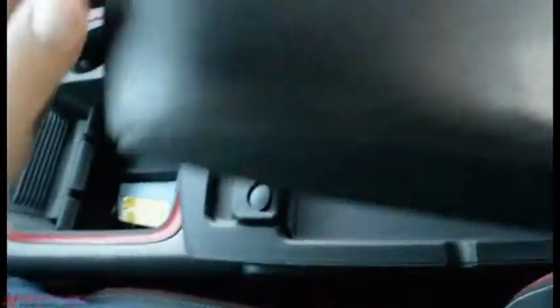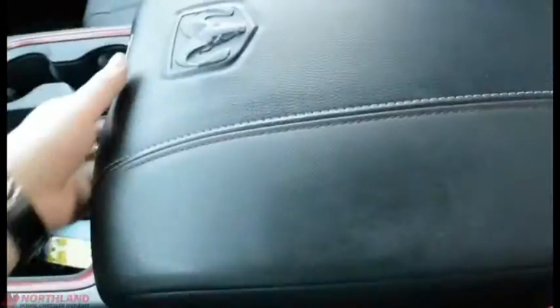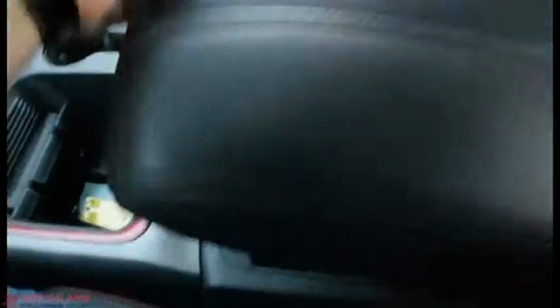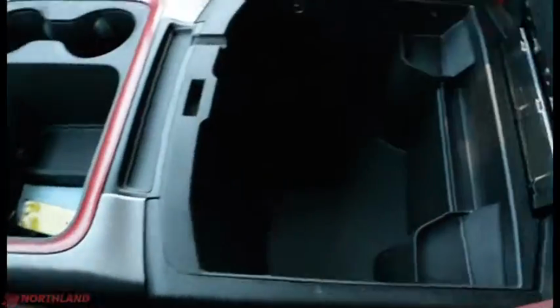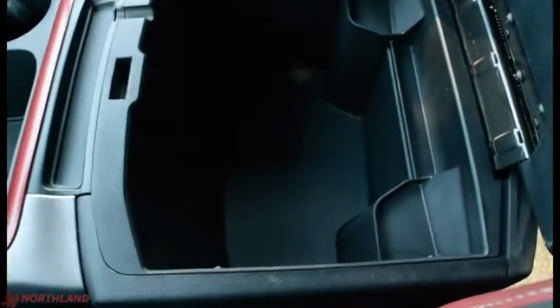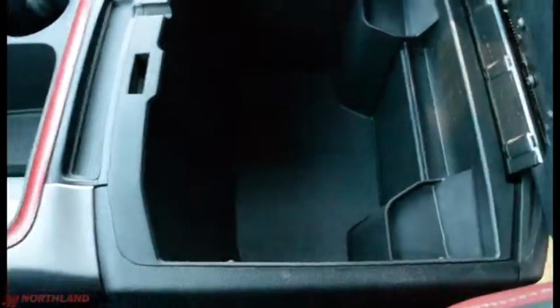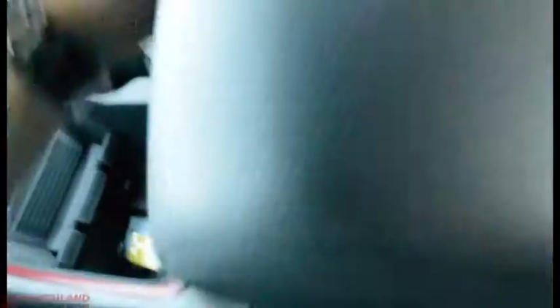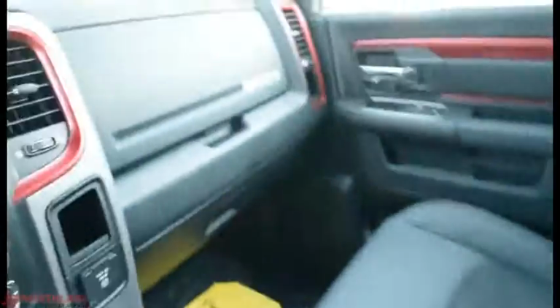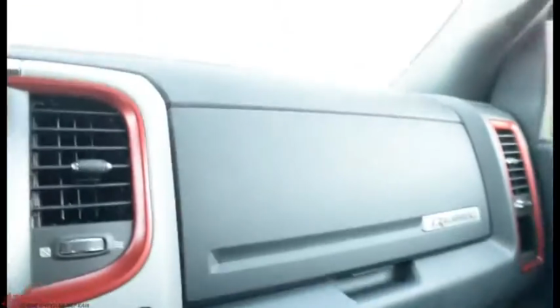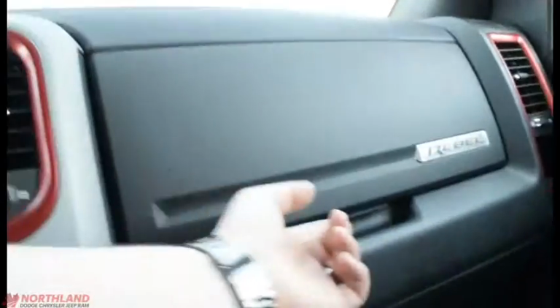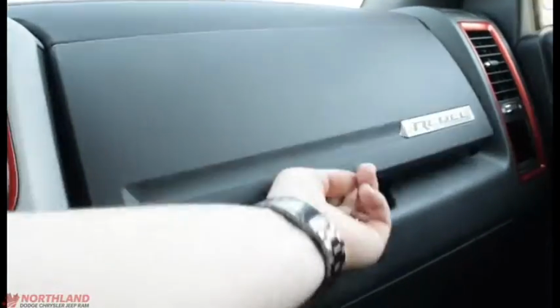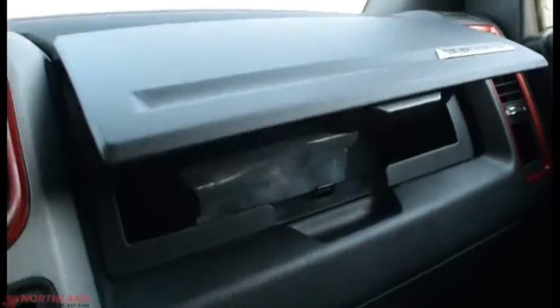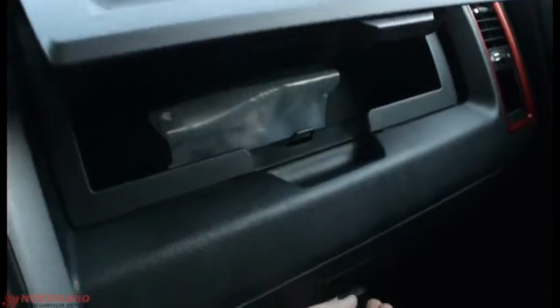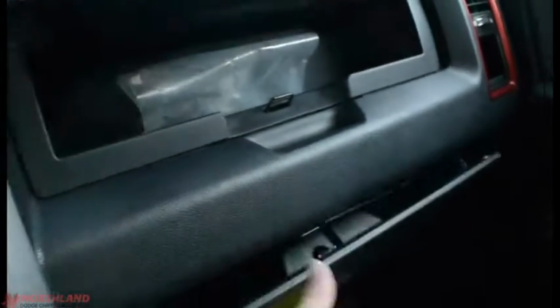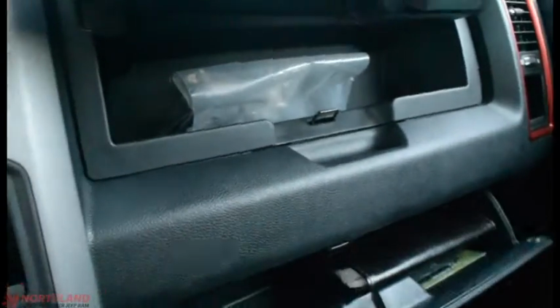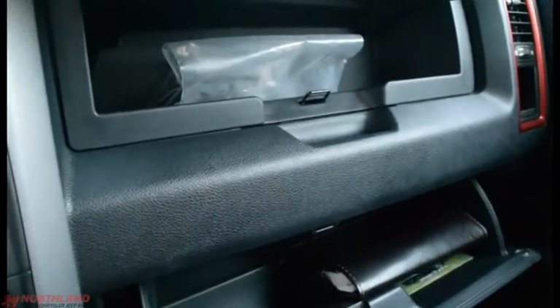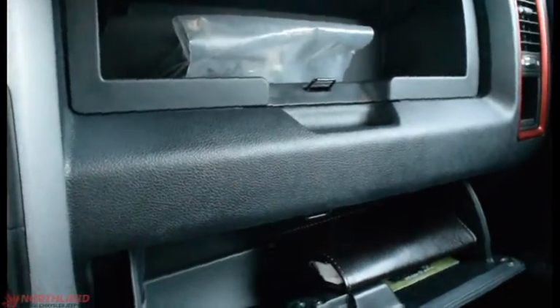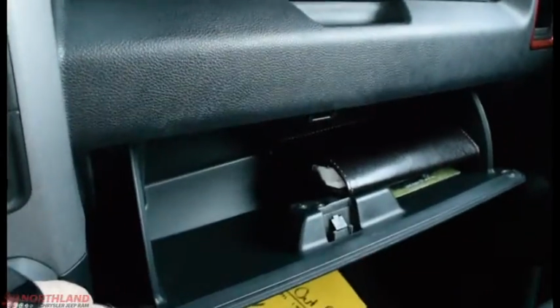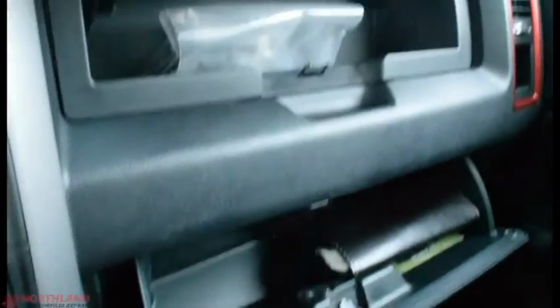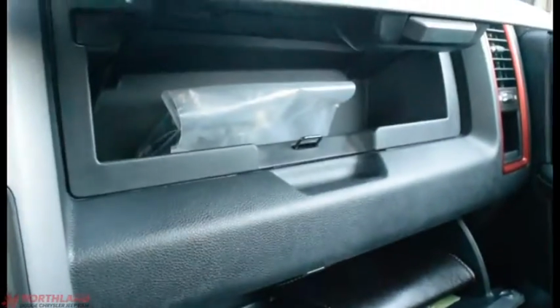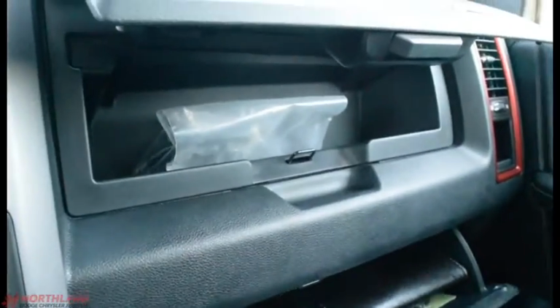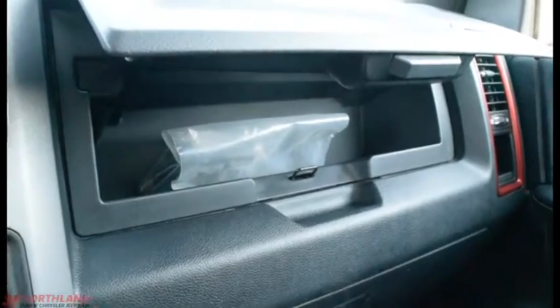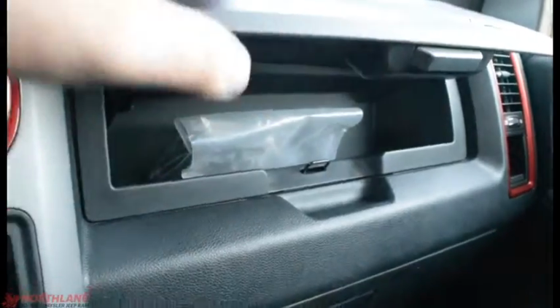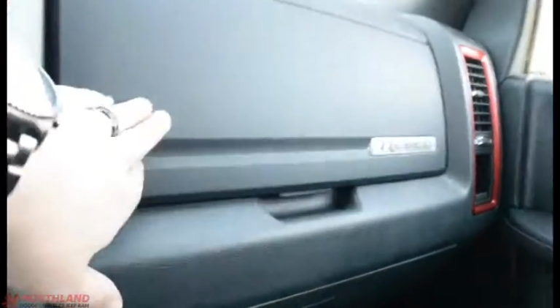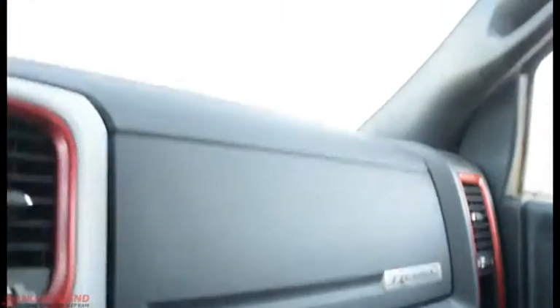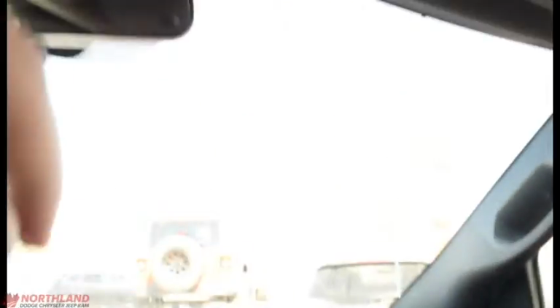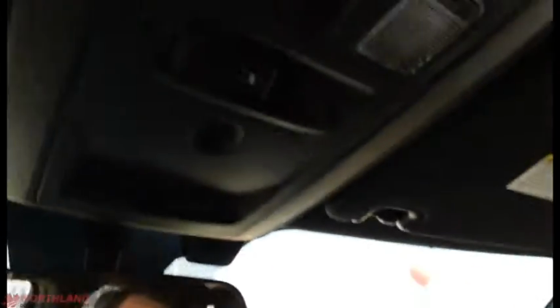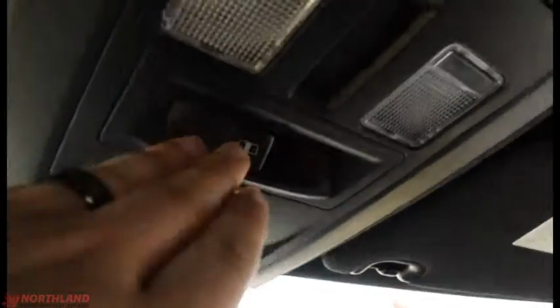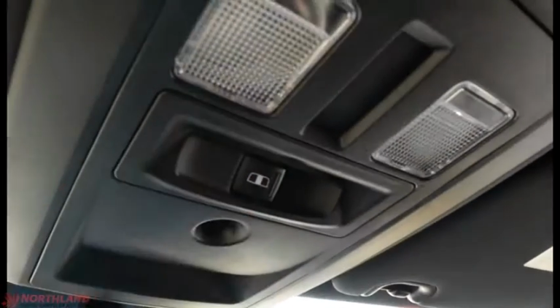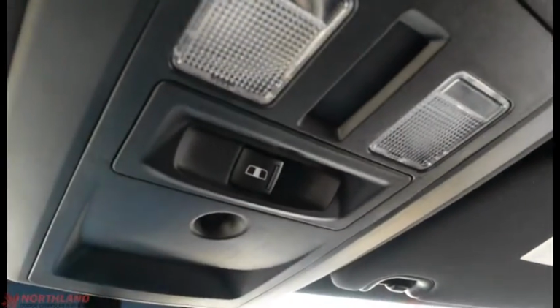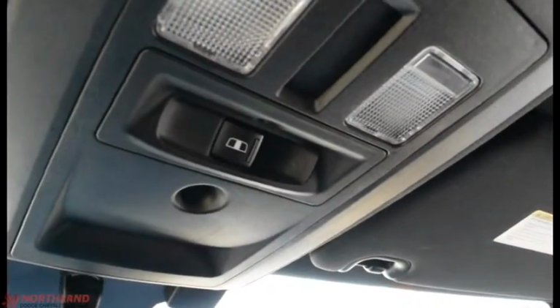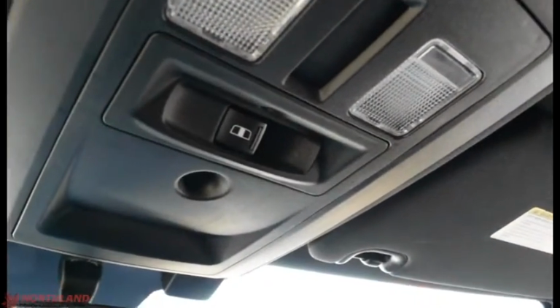You can lift this up and there's even more storage just underneath. Then over here you can lift both sections up — it's a dual-layer glove box system. Up top you do have the control for the rear sliding window.